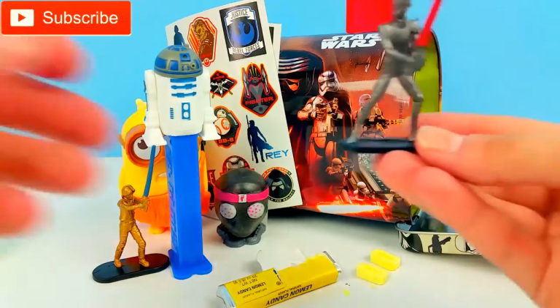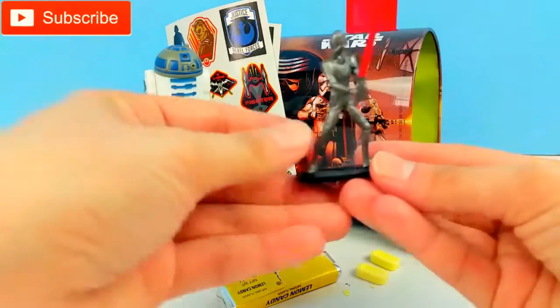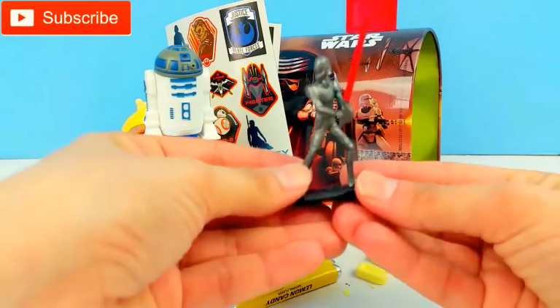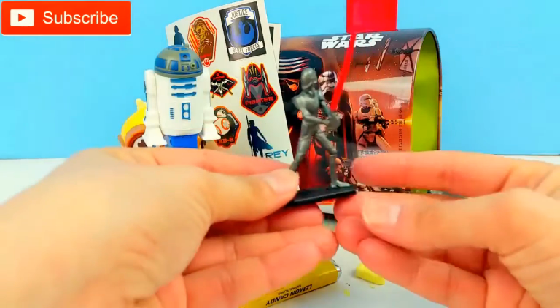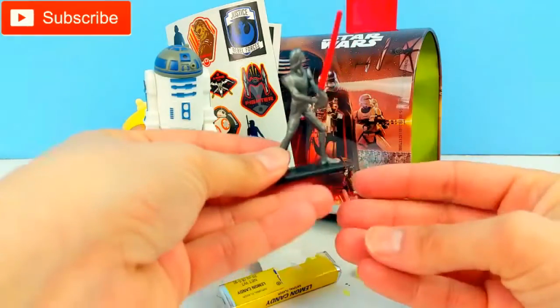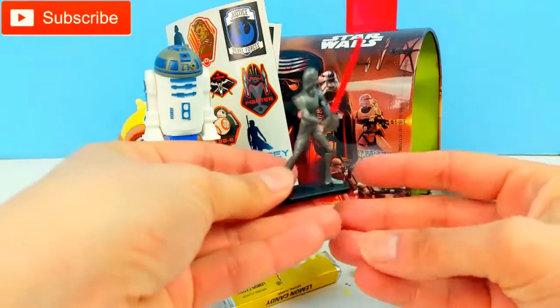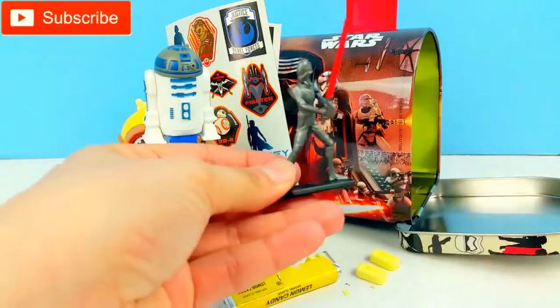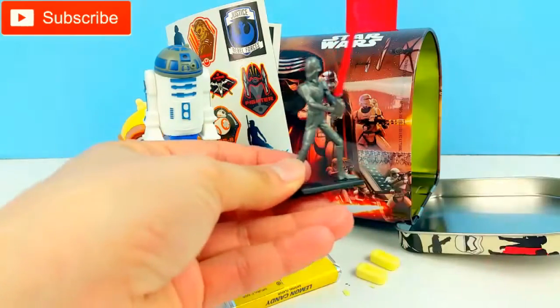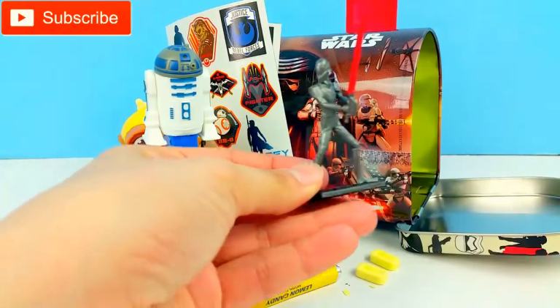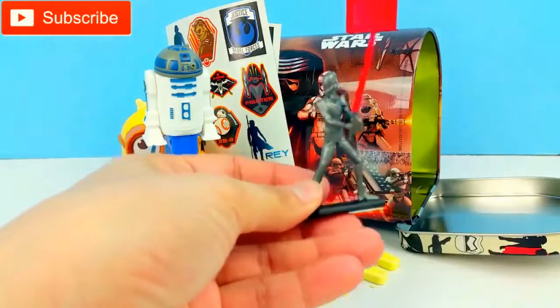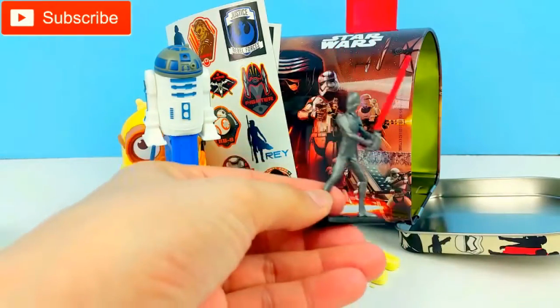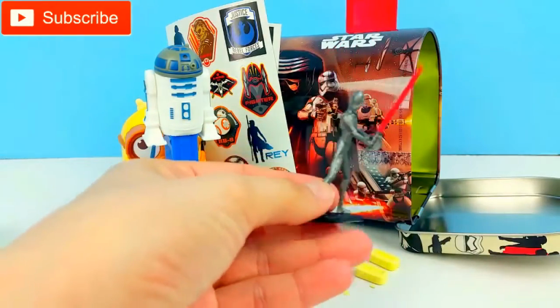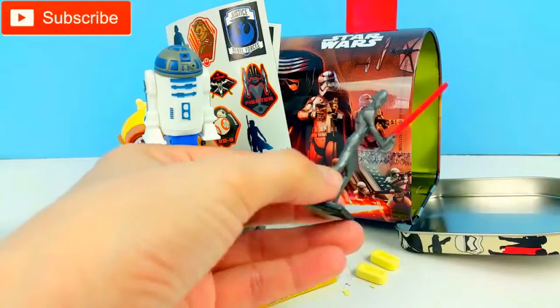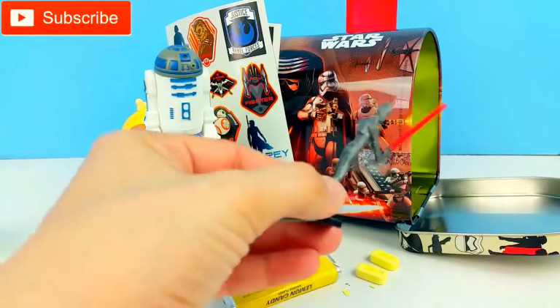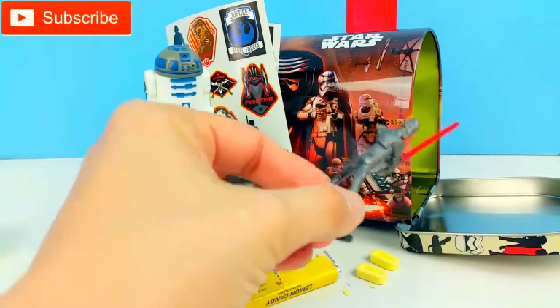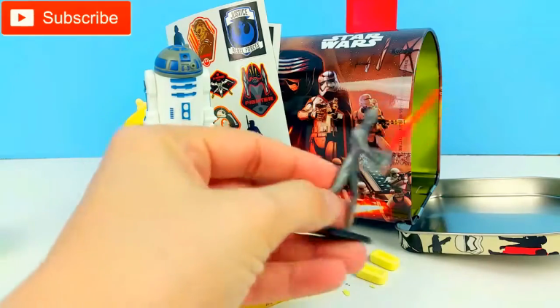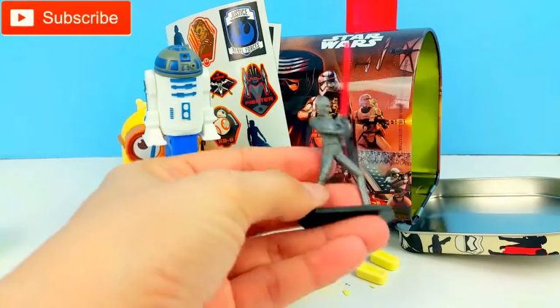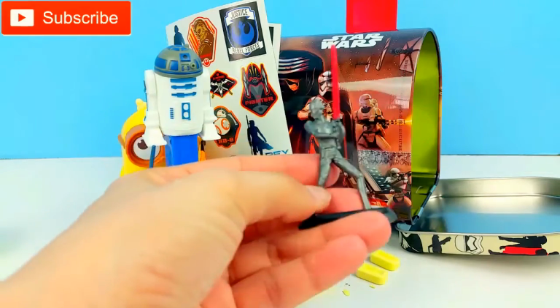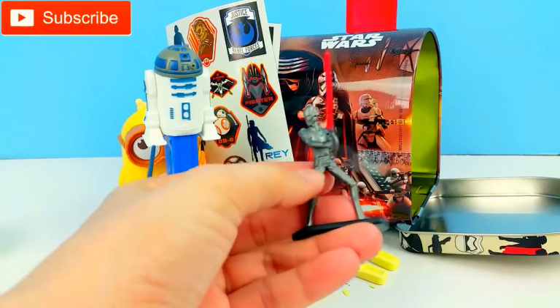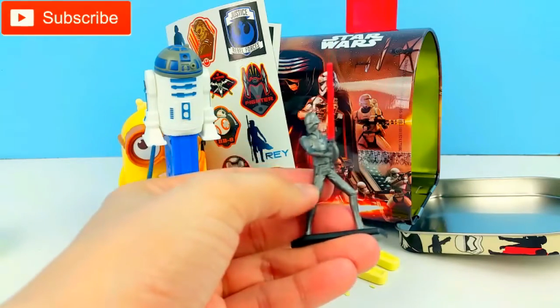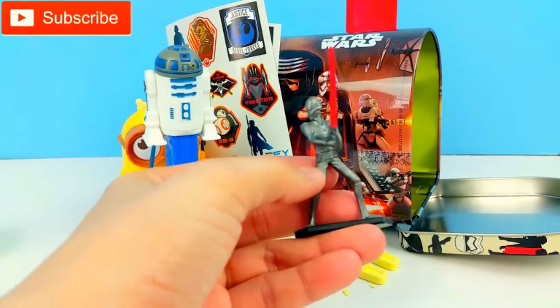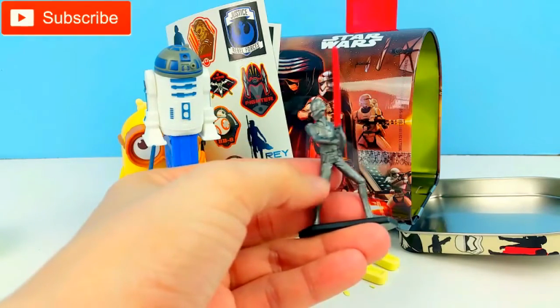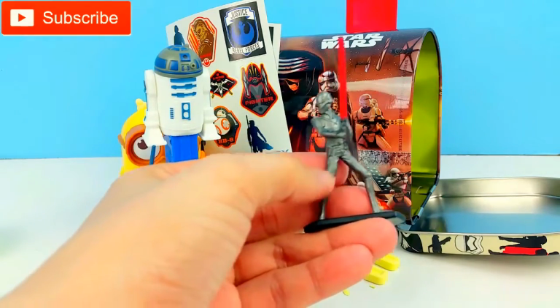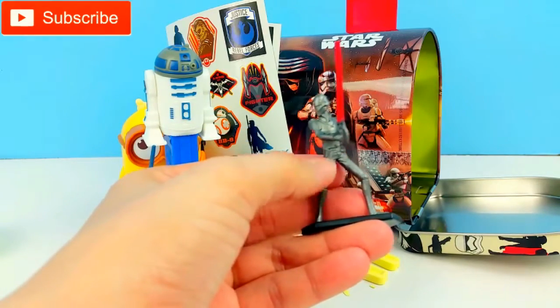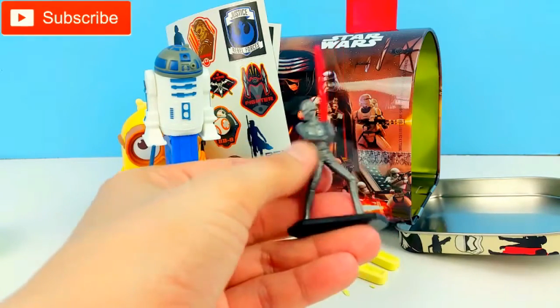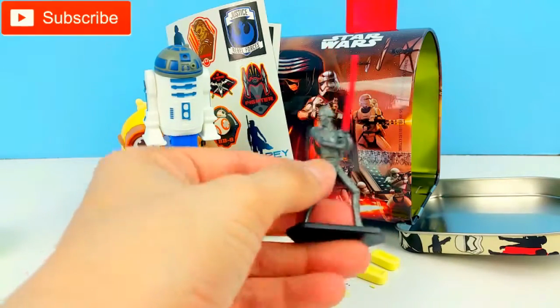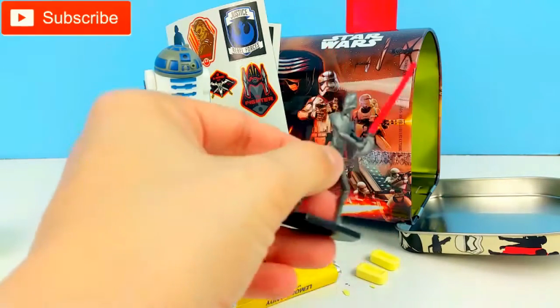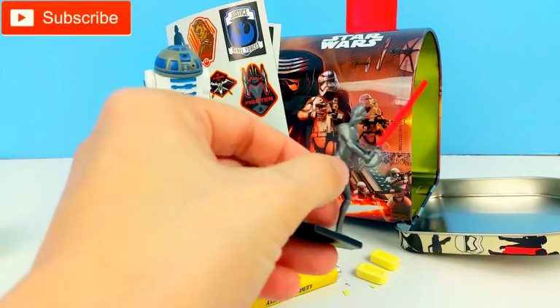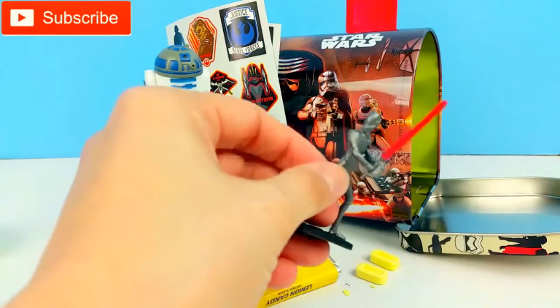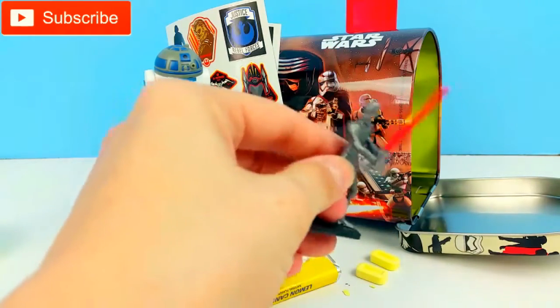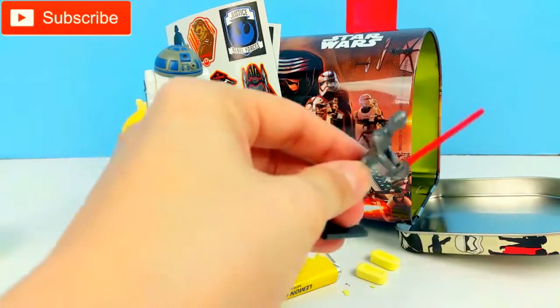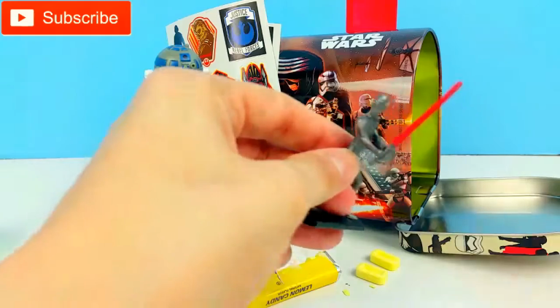Next we have the Inquisitor. Look at this one — it is silver and it has a red lightsaber on it.